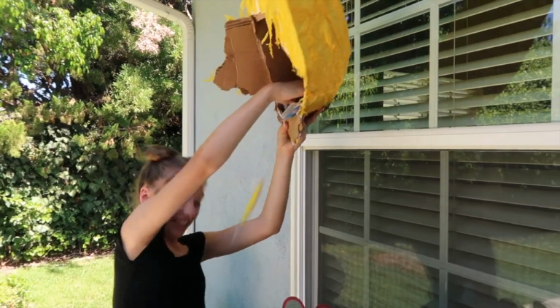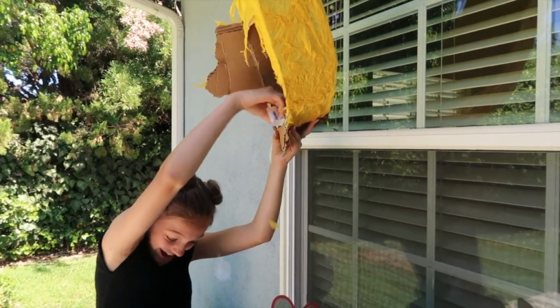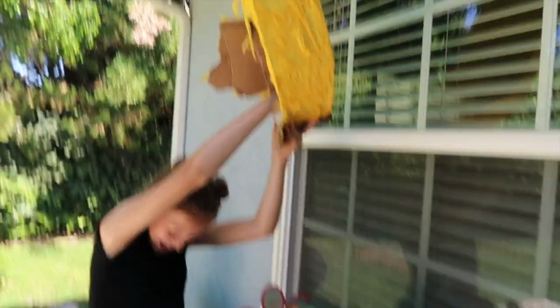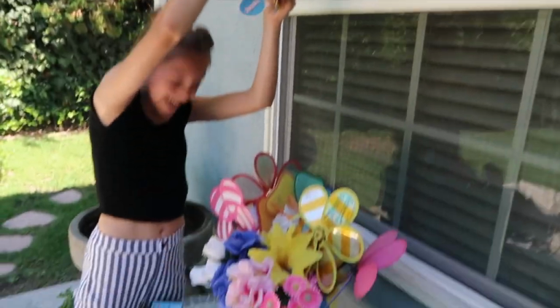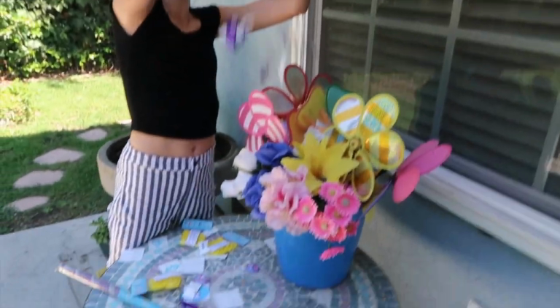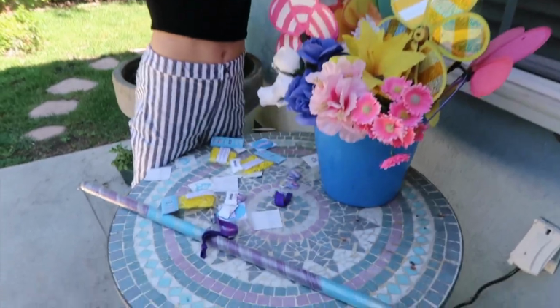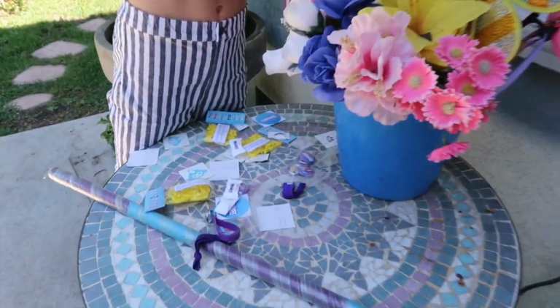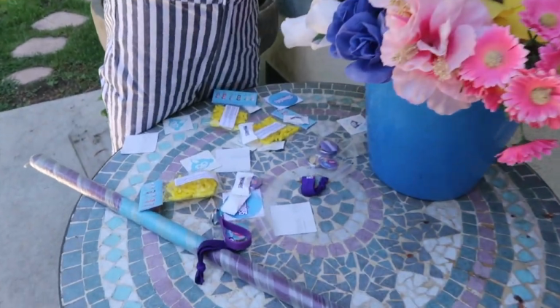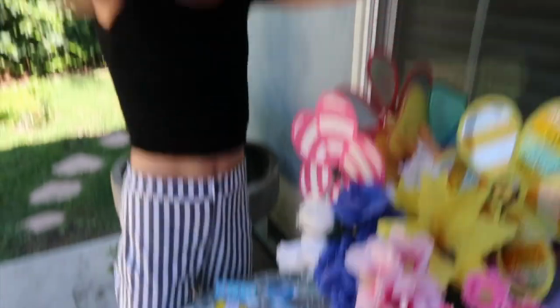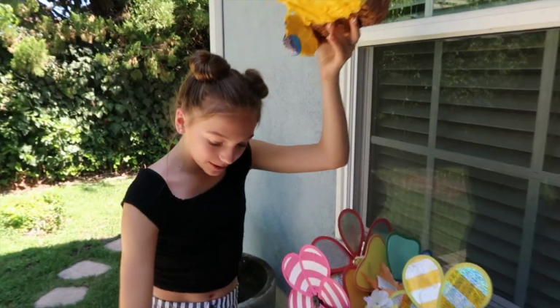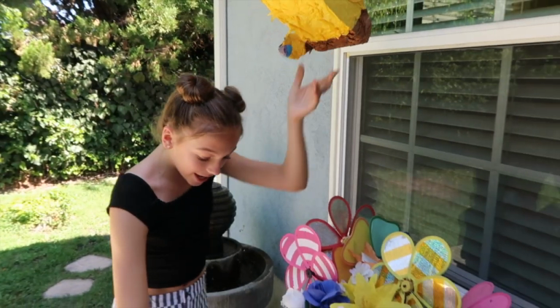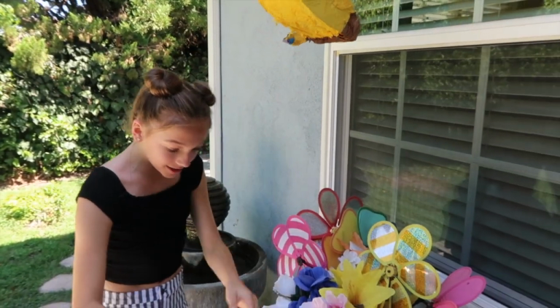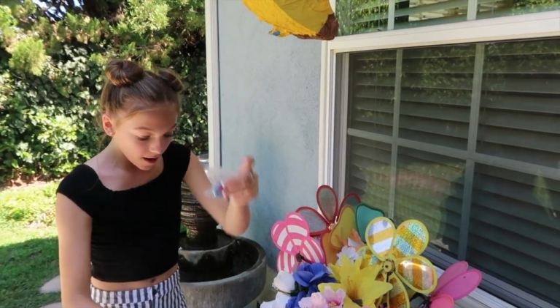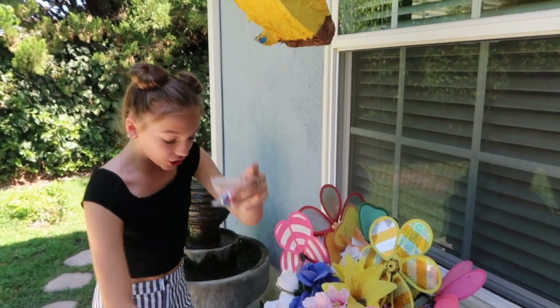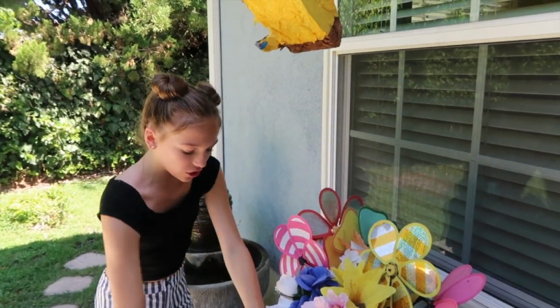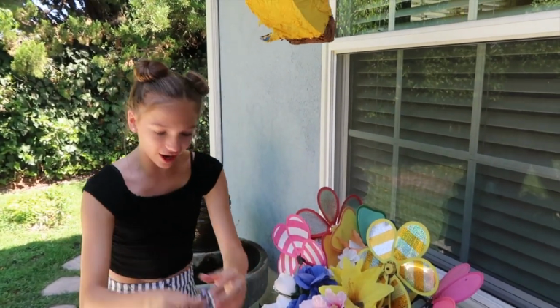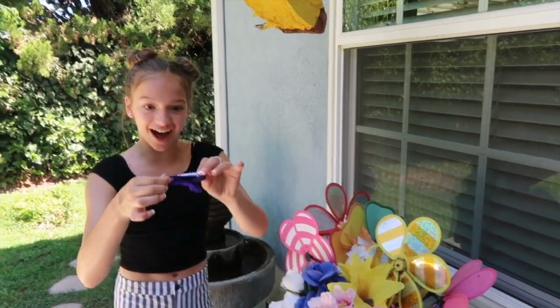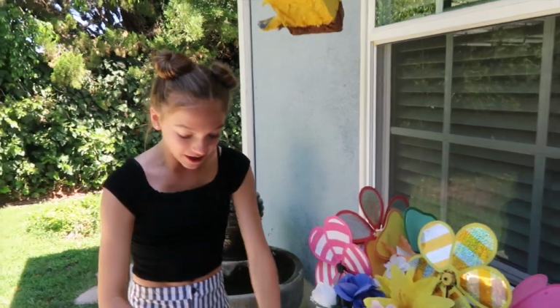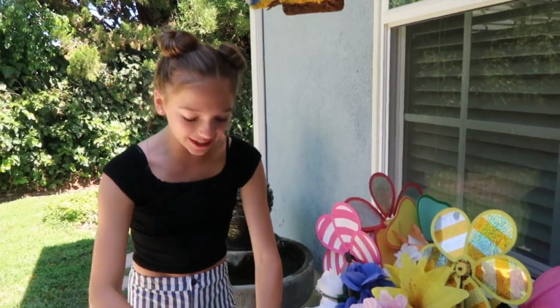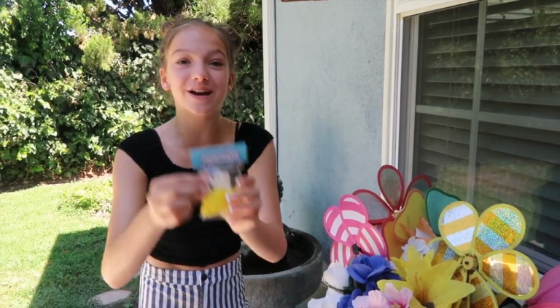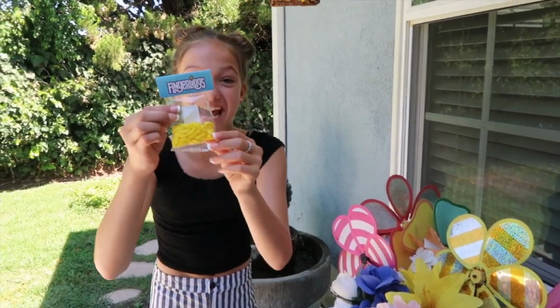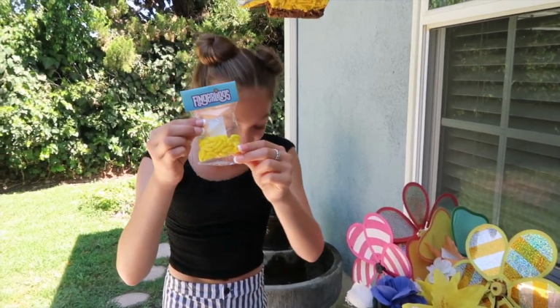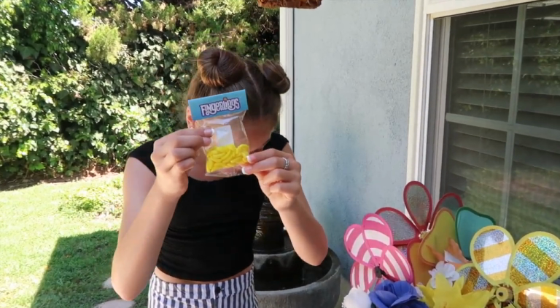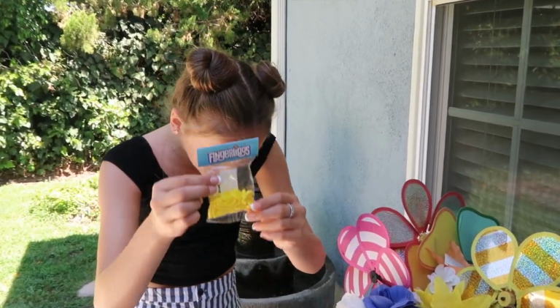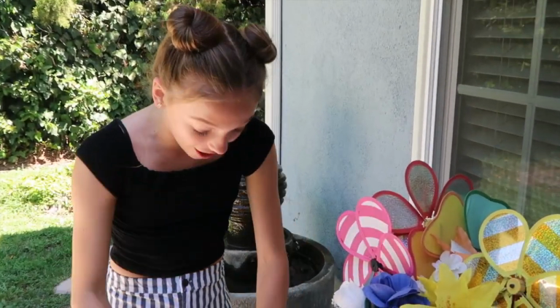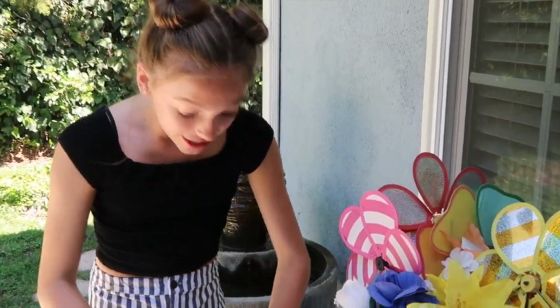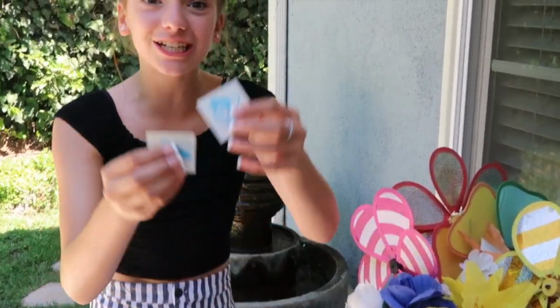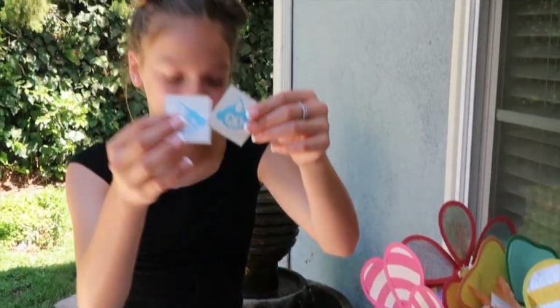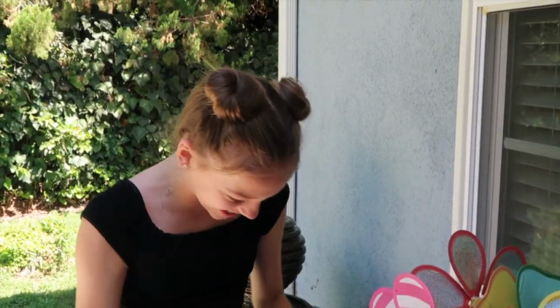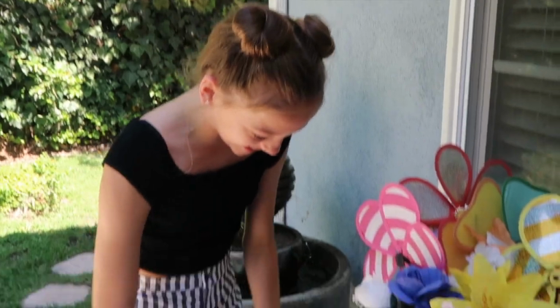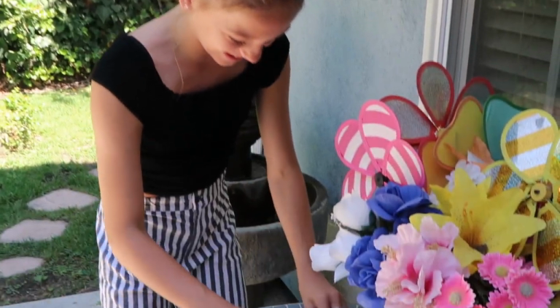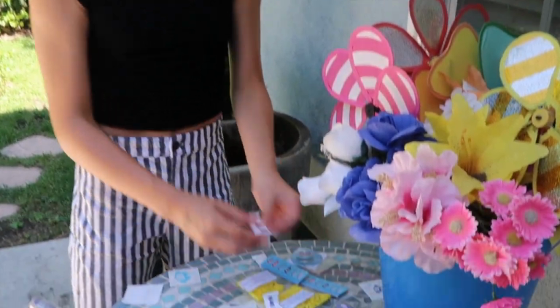Look at all this, oh my god. There's pins, there's cute hair ties, there's even banana candies, oh my god. Tattoos, oh my god, this is so cool.